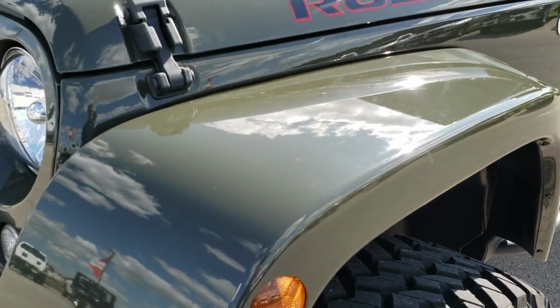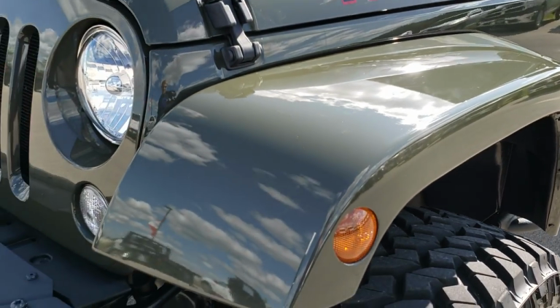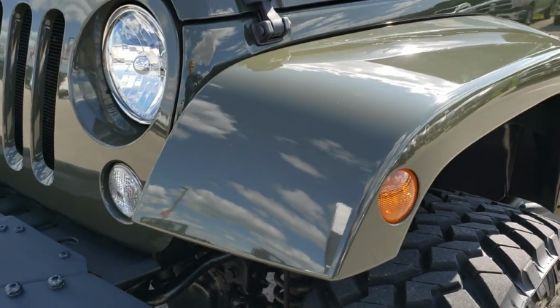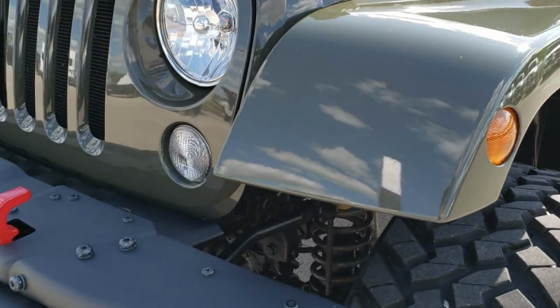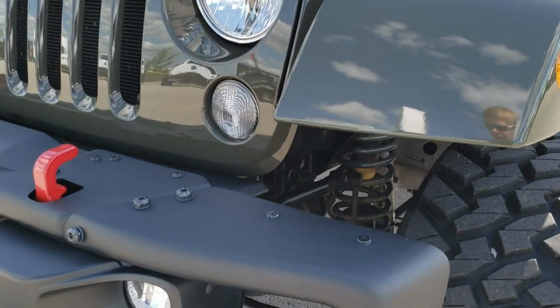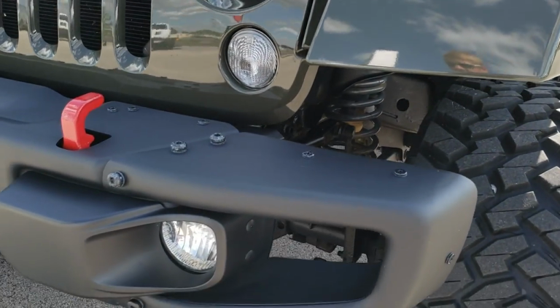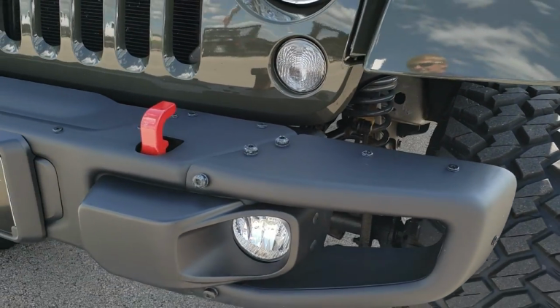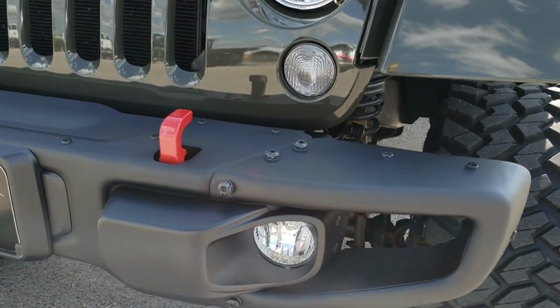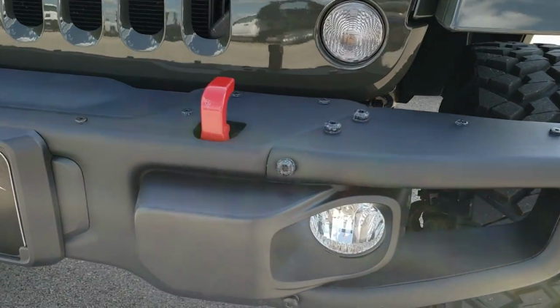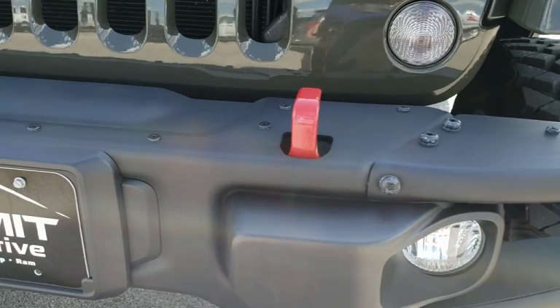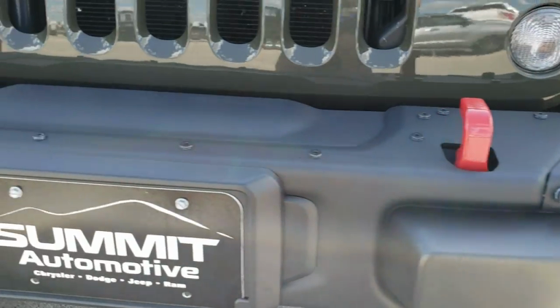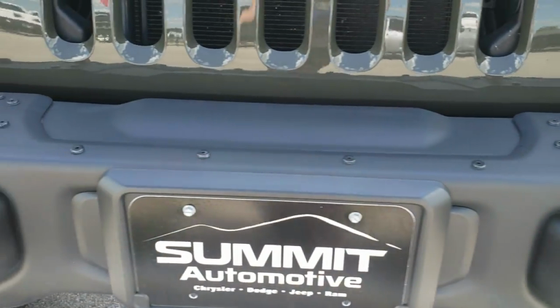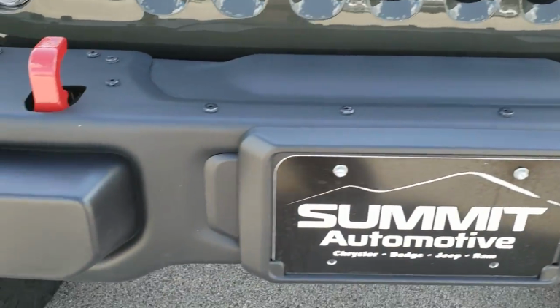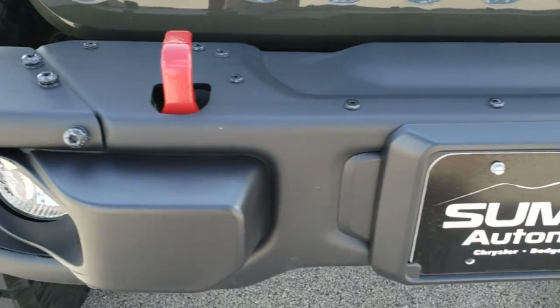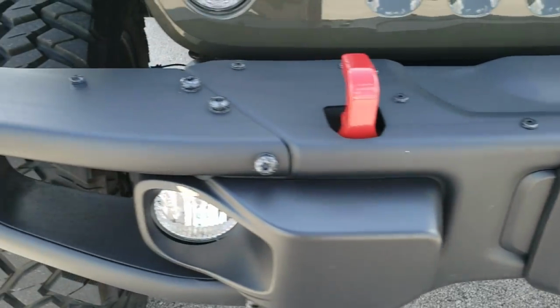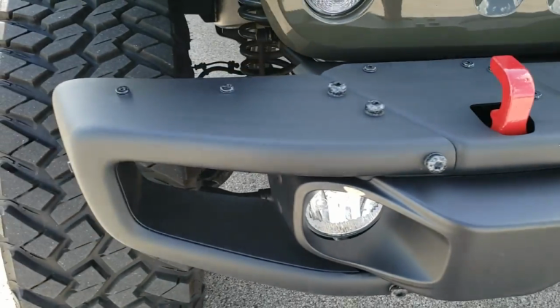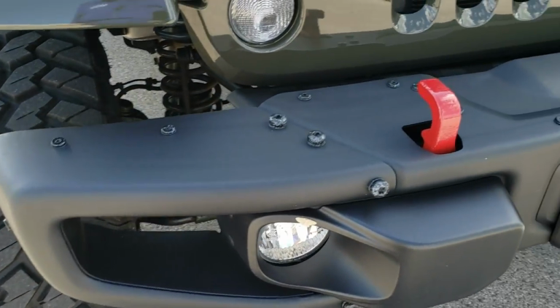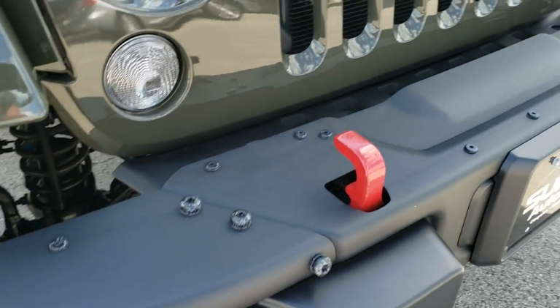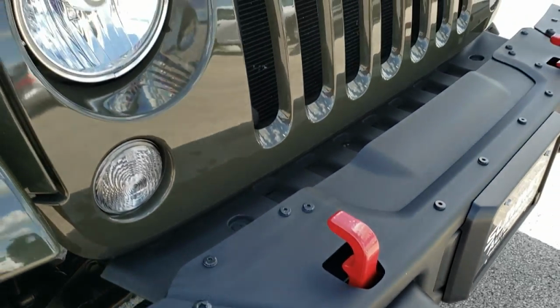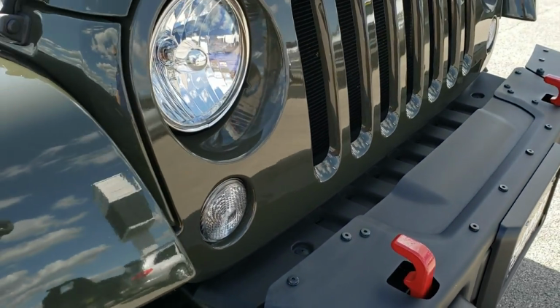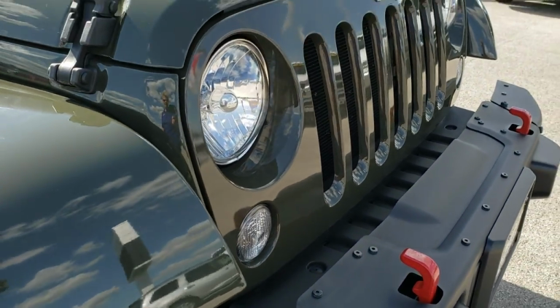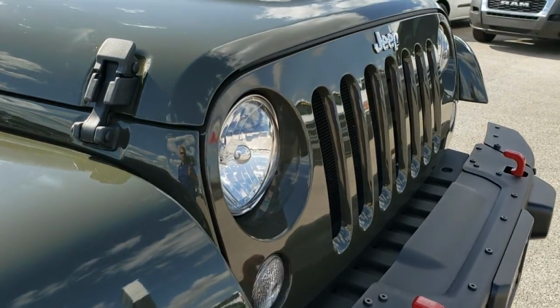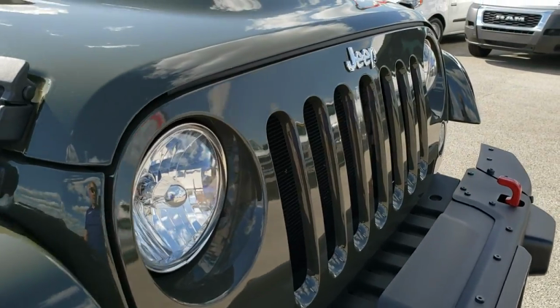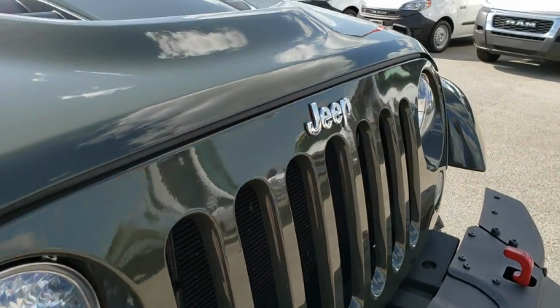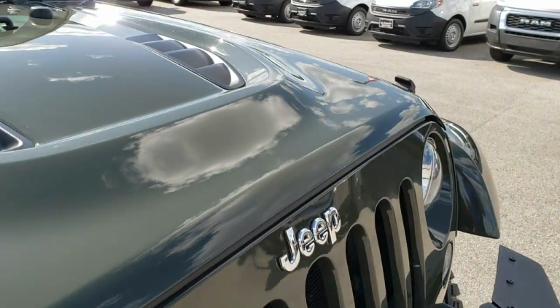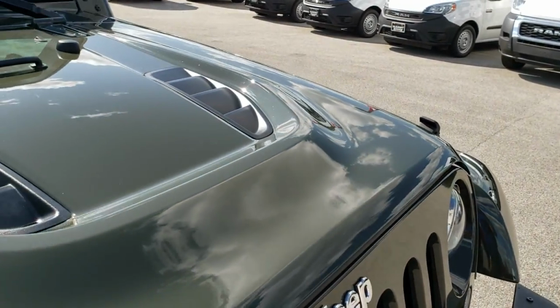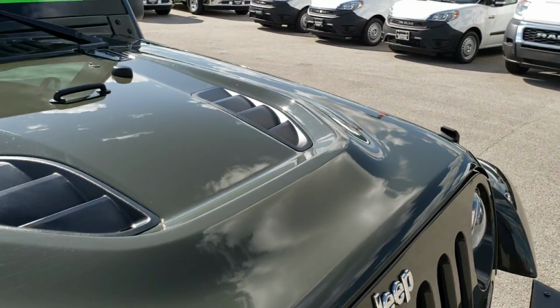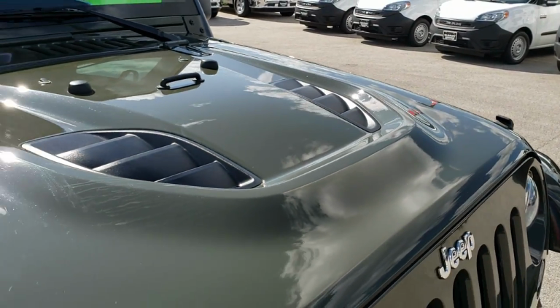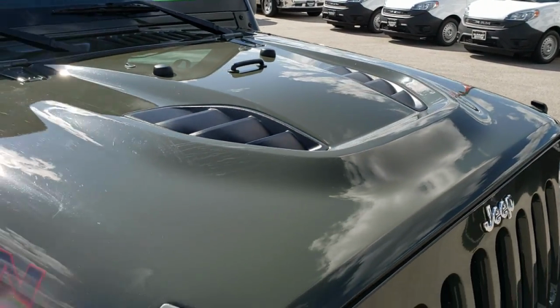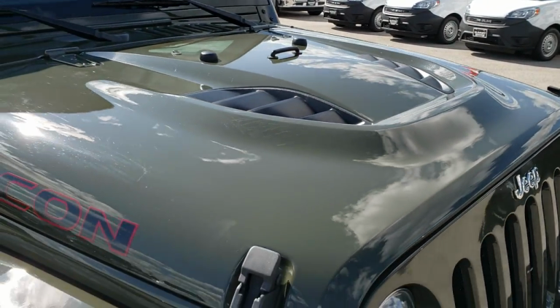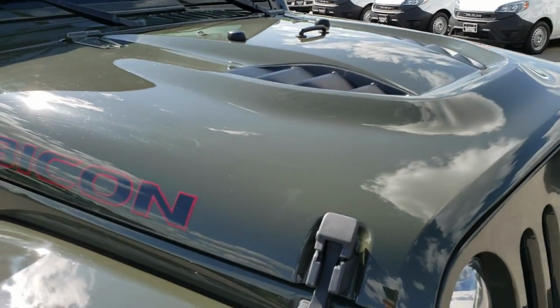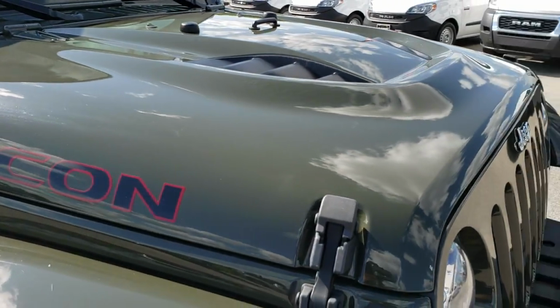Tank clear coat — really a good-looking green on here. It has the metal front bumpers, part of the Hard Rock package, and the red tow hooks. Headlight lenses are nice and clear, and the hood is in excellent condition — you get the sport hood on there.